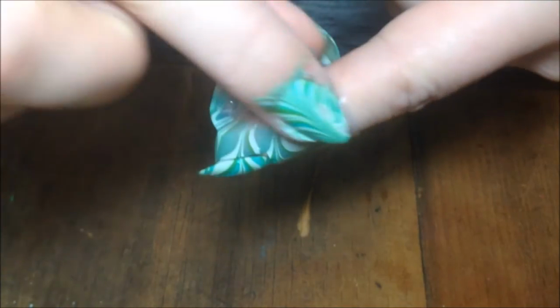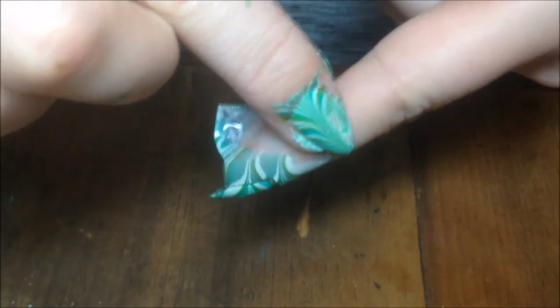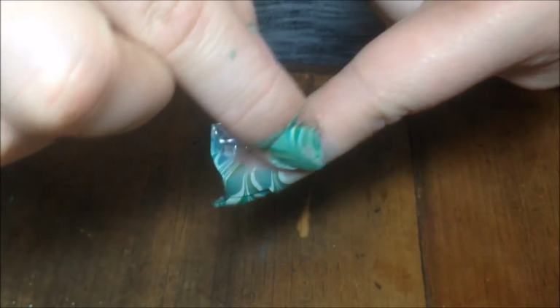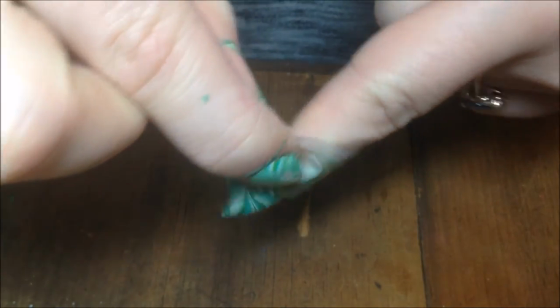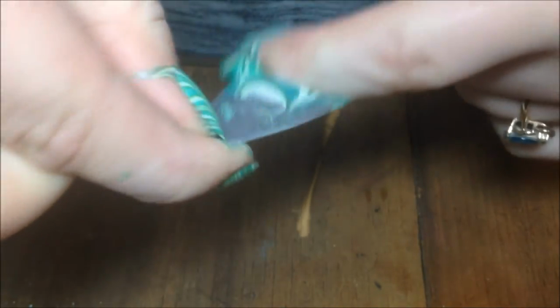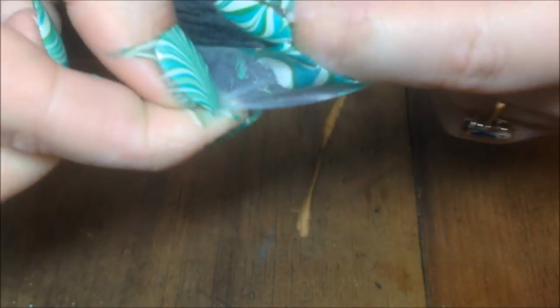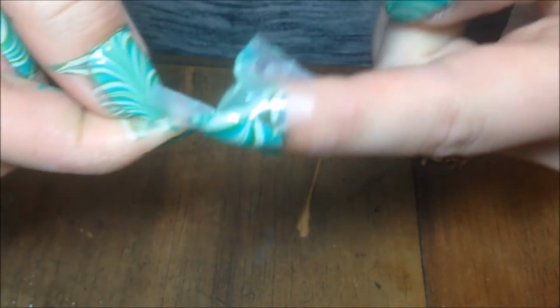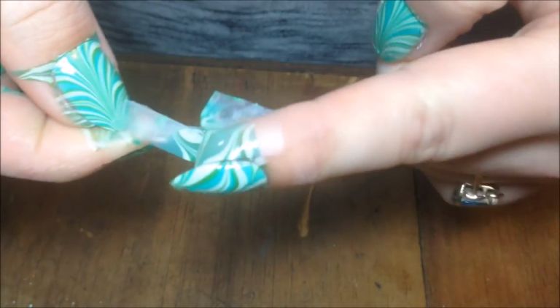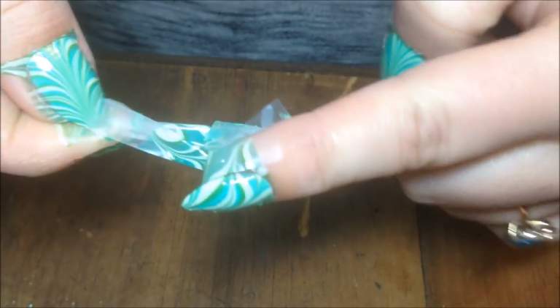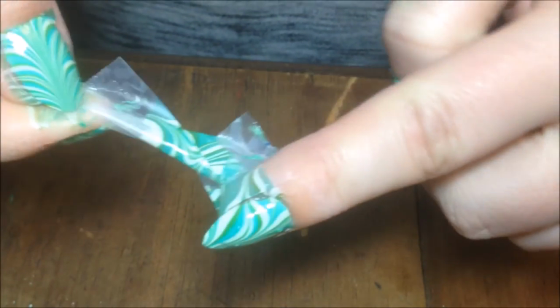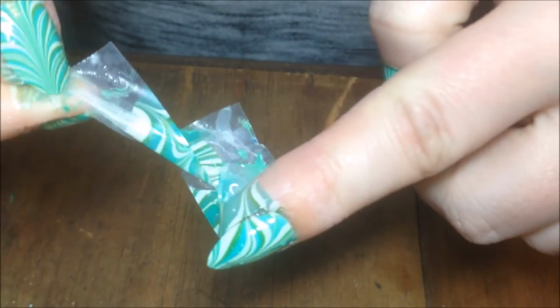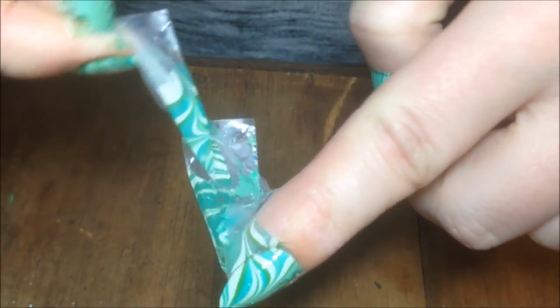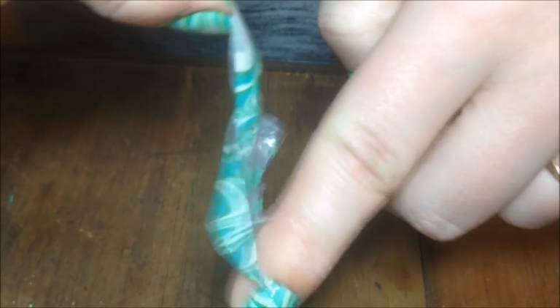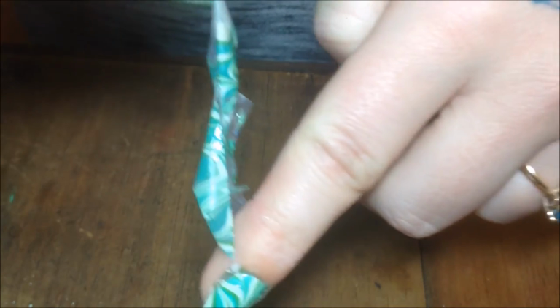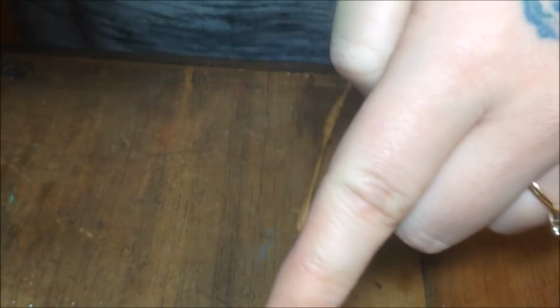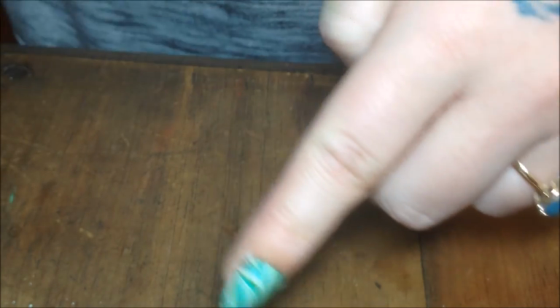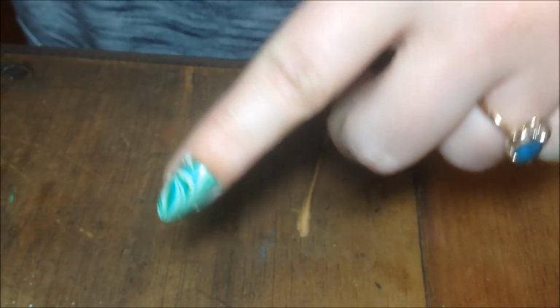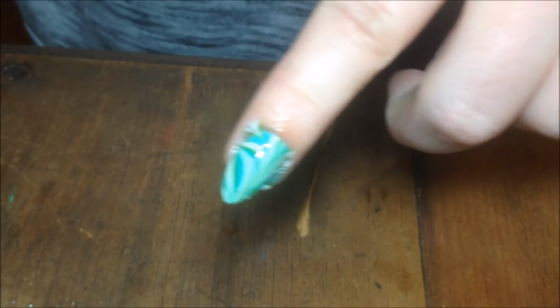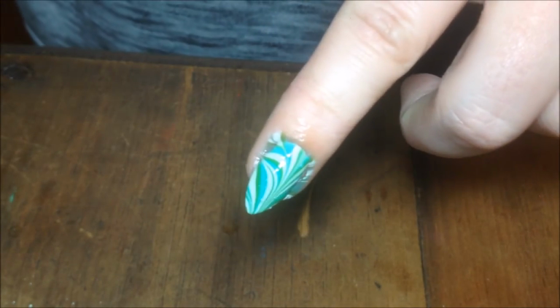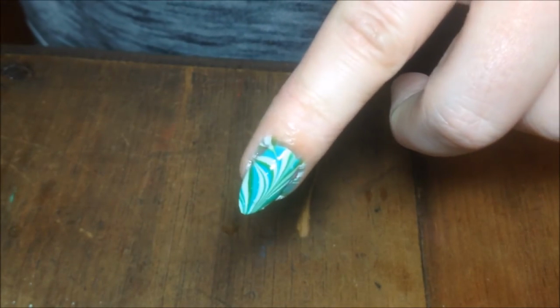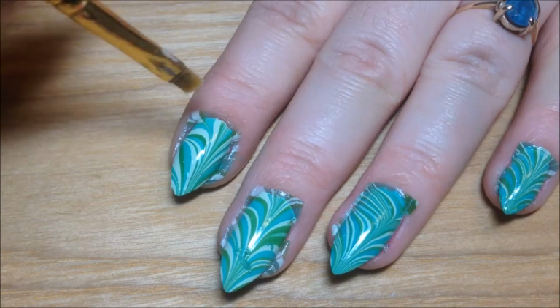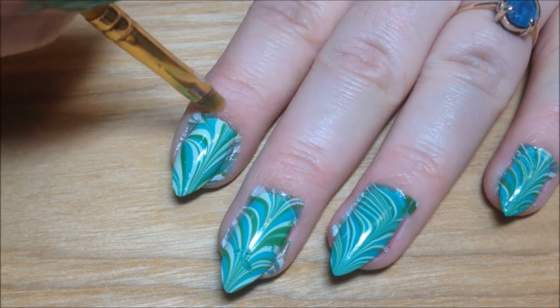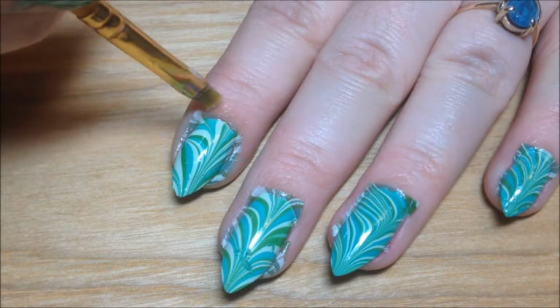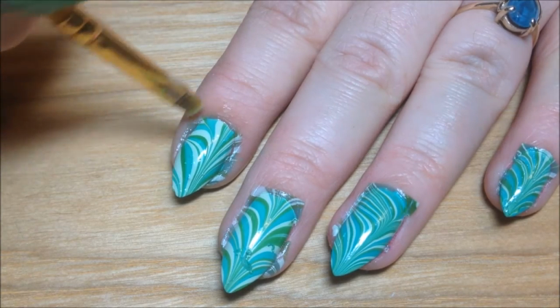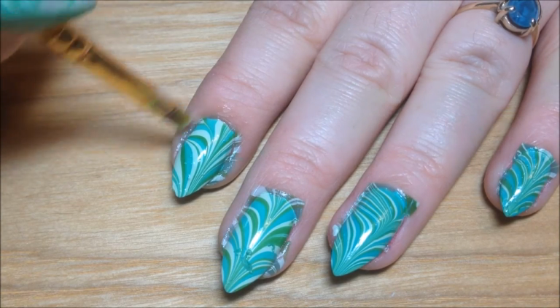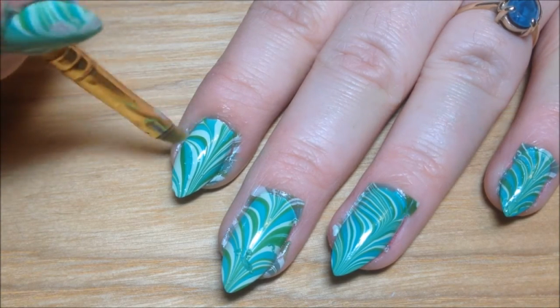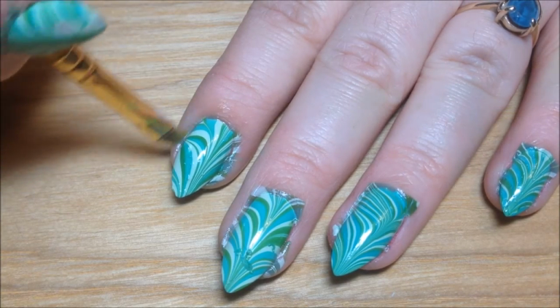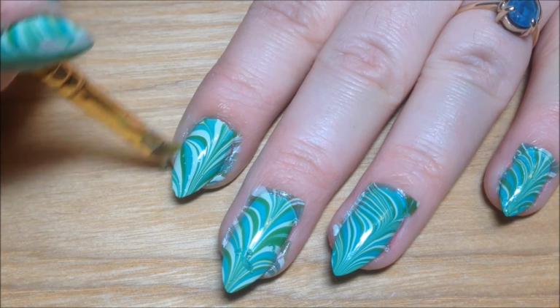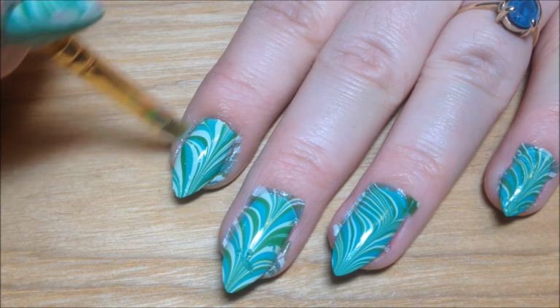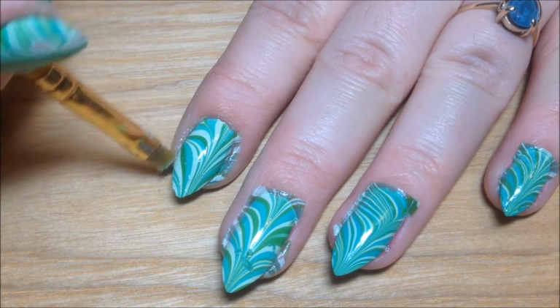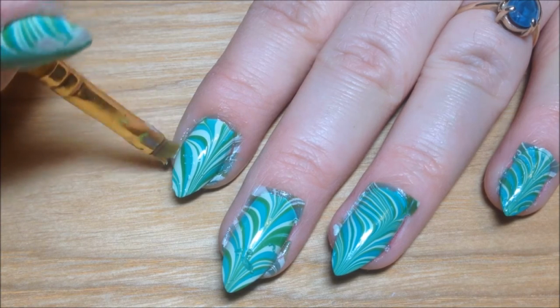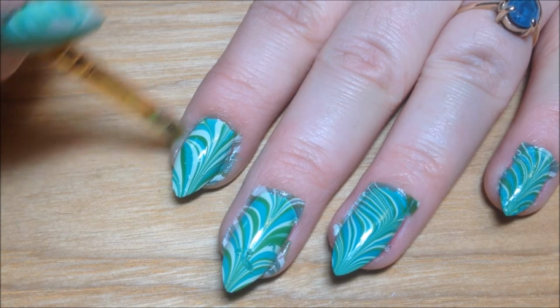Now just go ahead and remove the tape. Then use a small brush with acetone to clean up any polish that might have got on the skin.